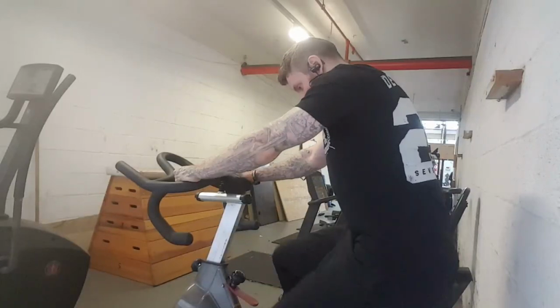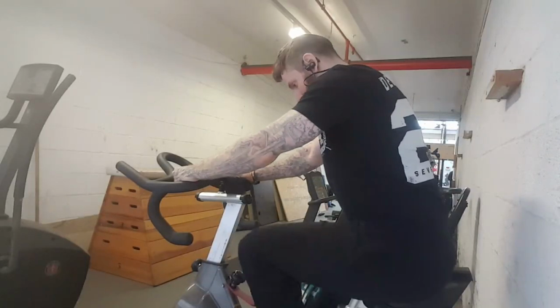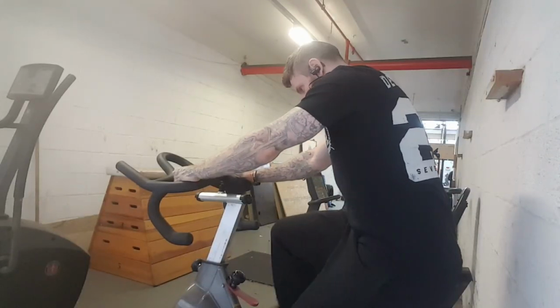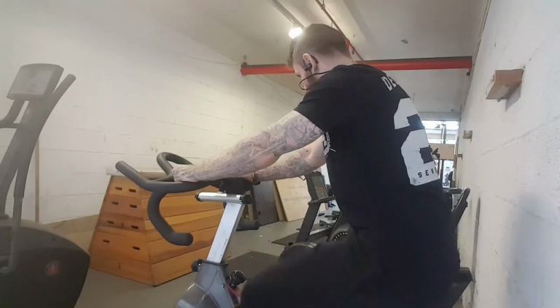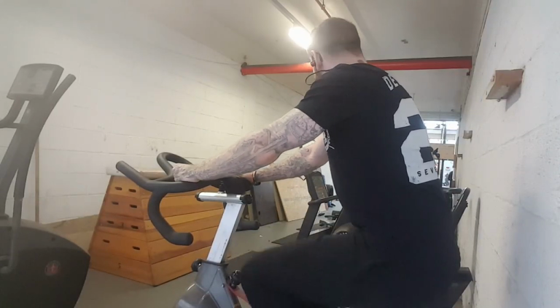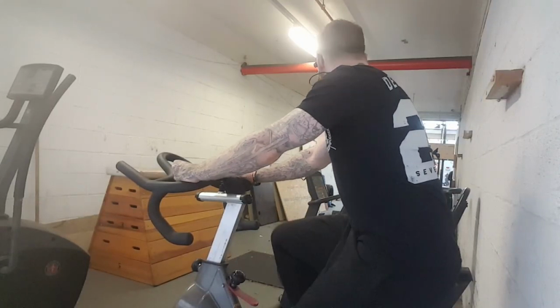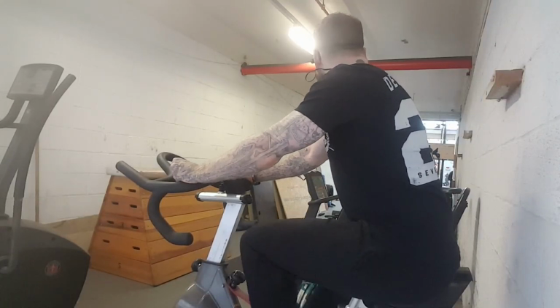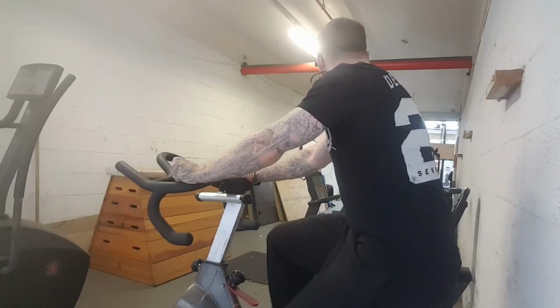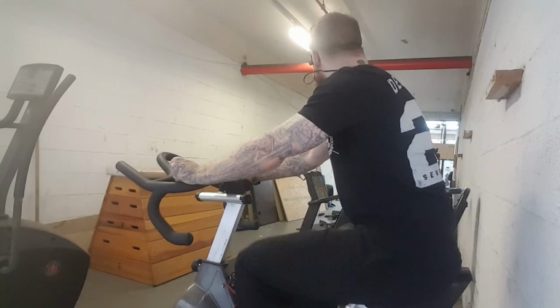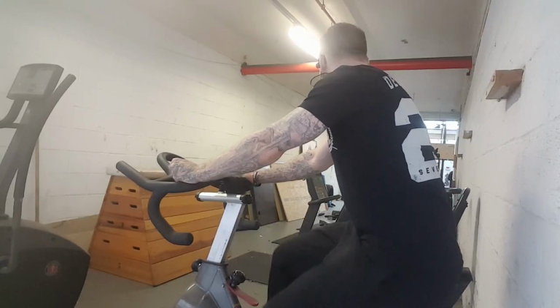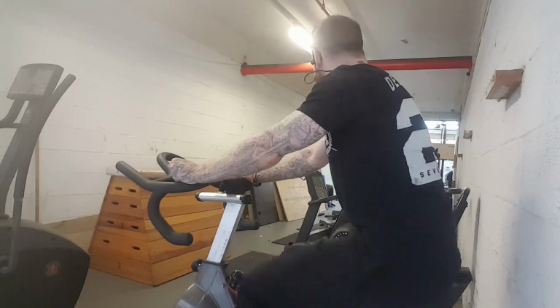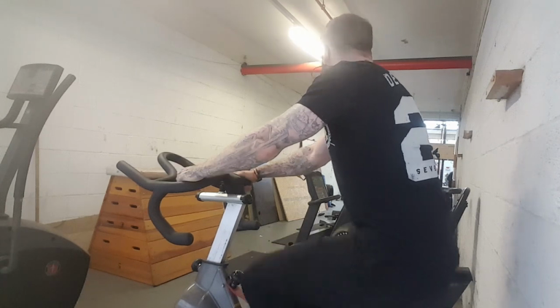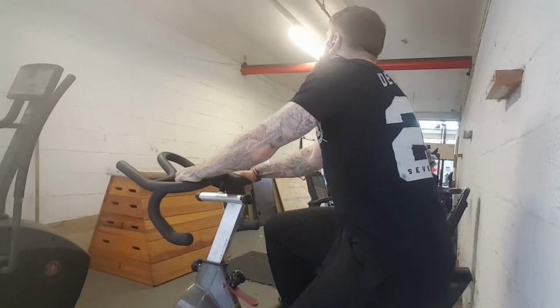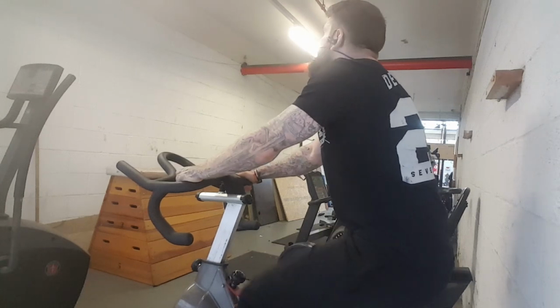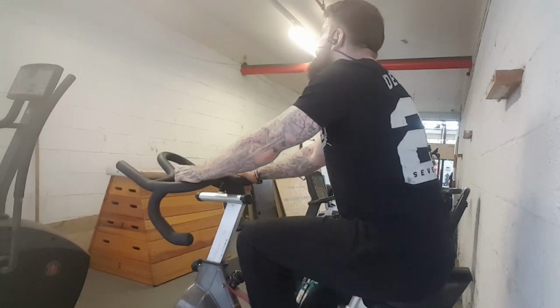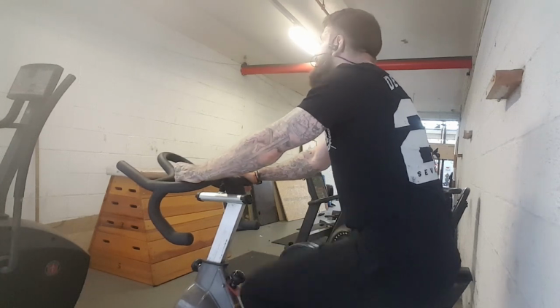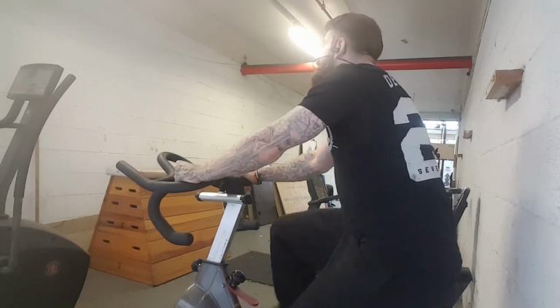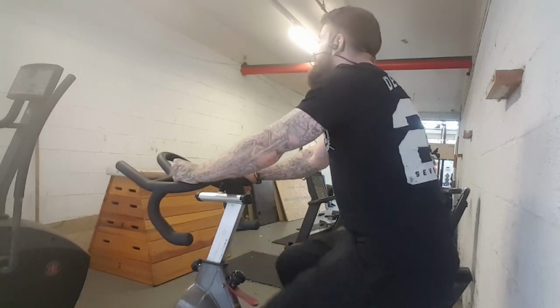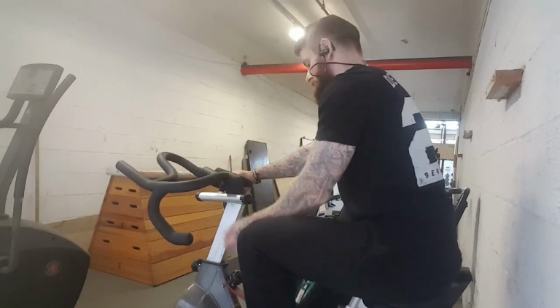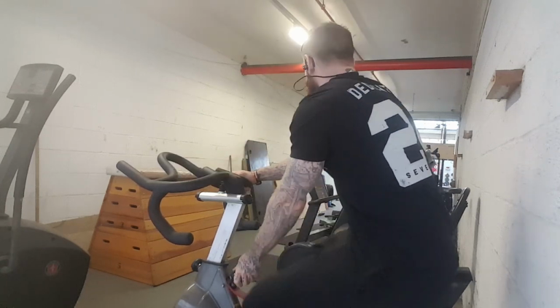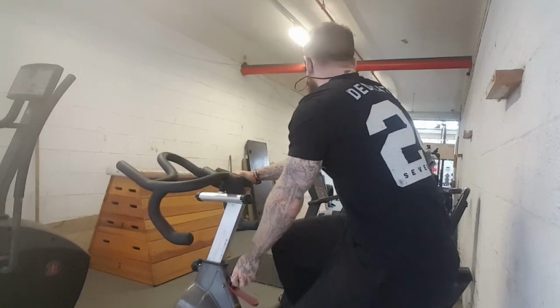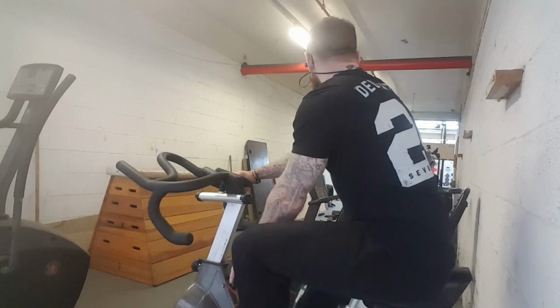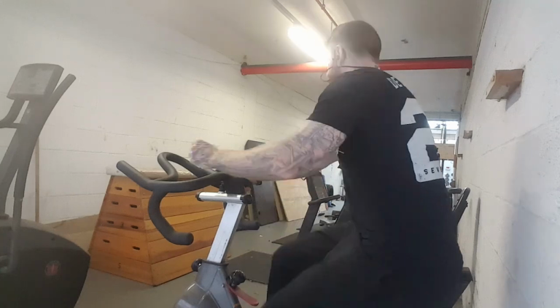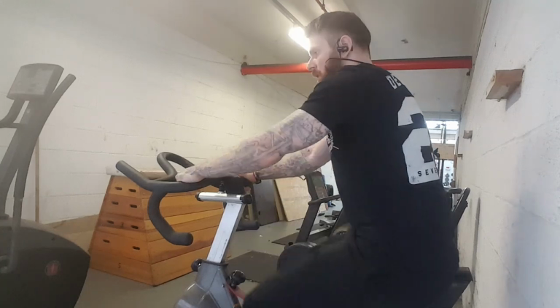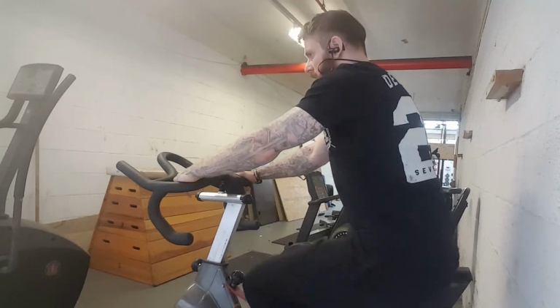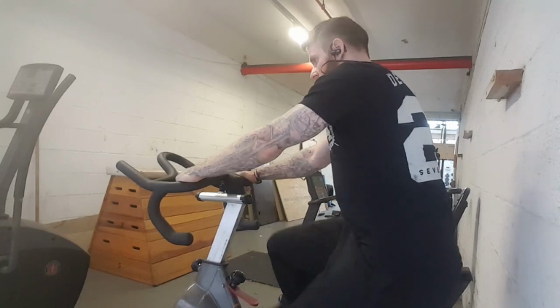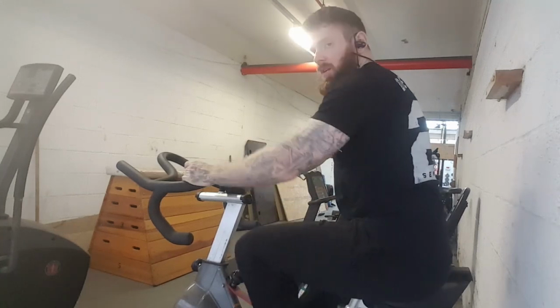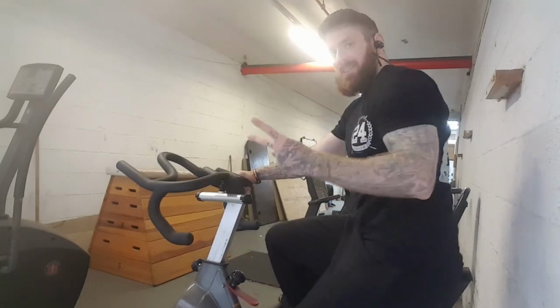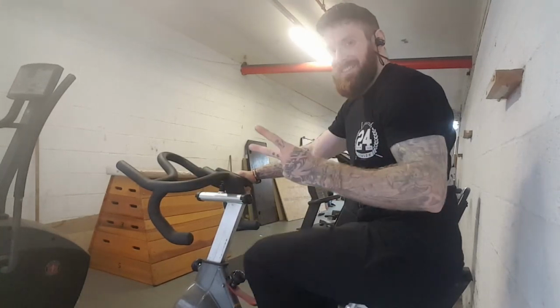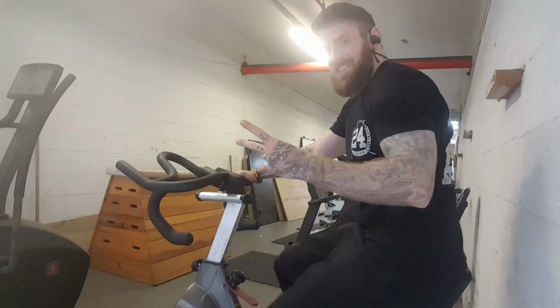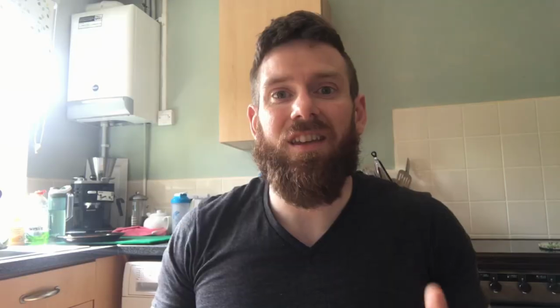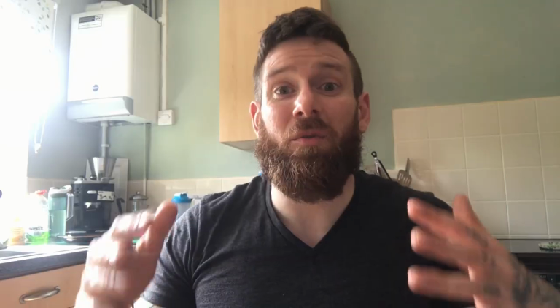Another very important part of Arnold's training for this regime was his cycling. He loves to cycle and gets a two-hour bike ride in every day. To replicate that, I just hopped on a spin bike, changing the resistance throughout the duration.